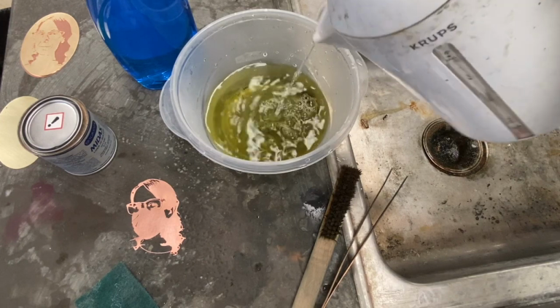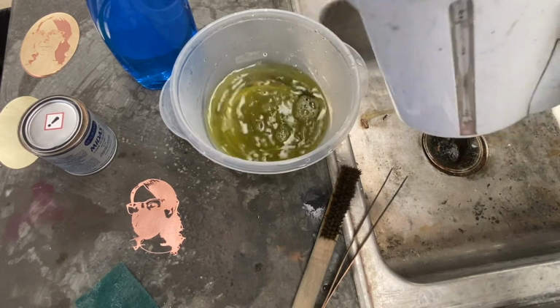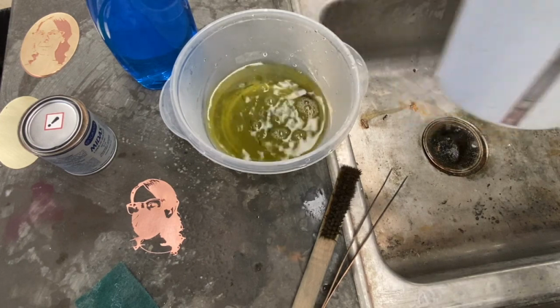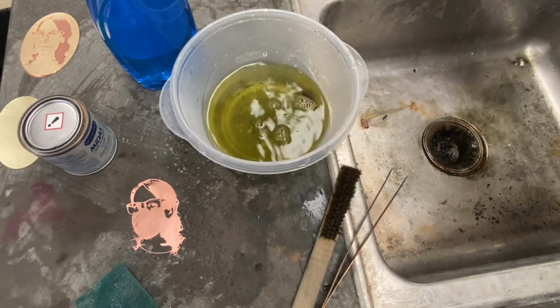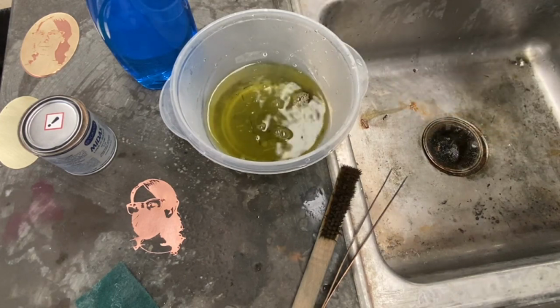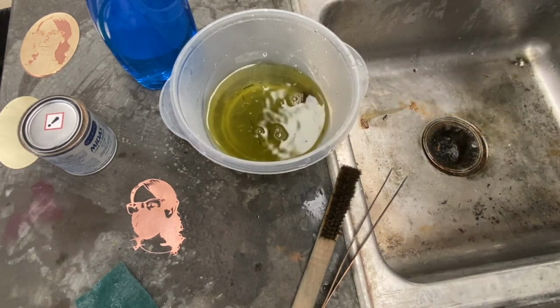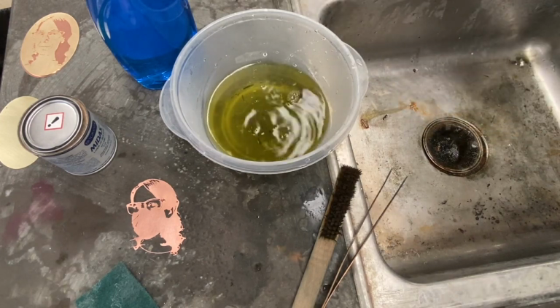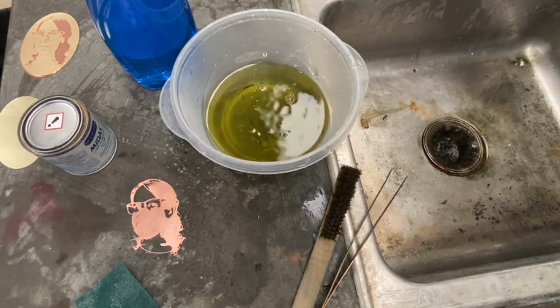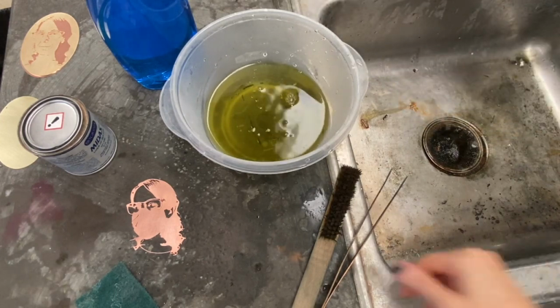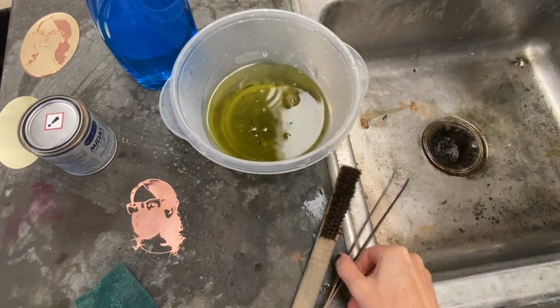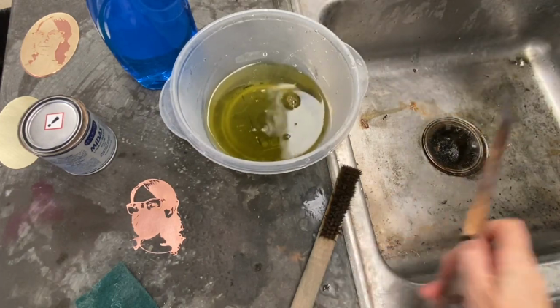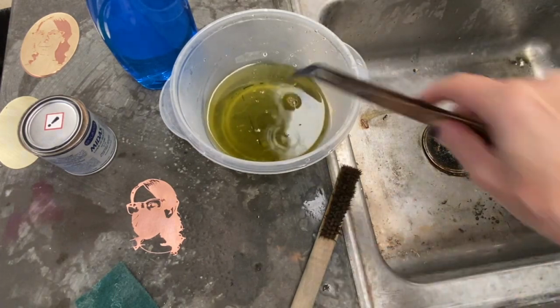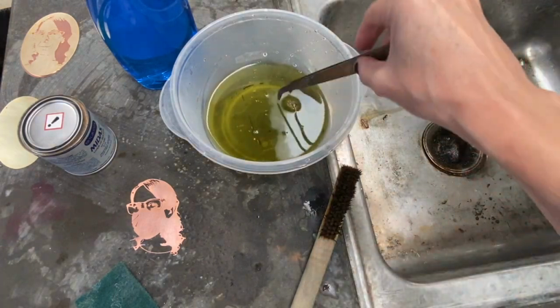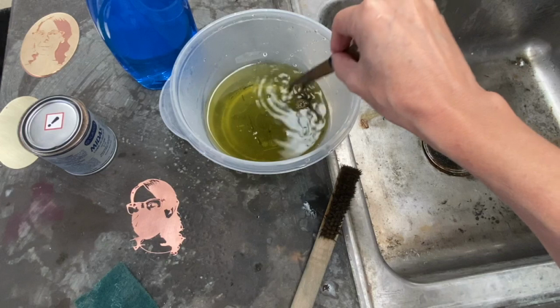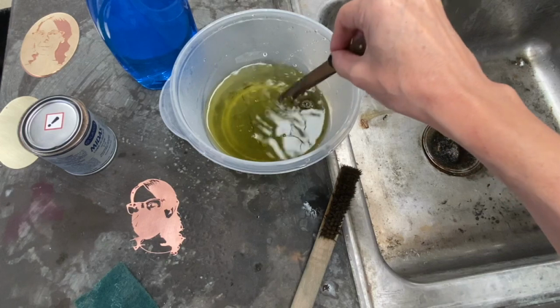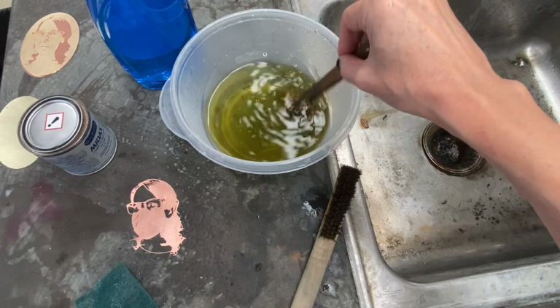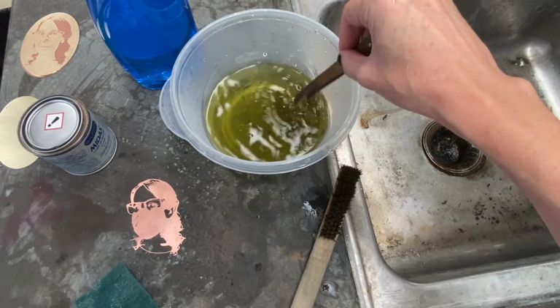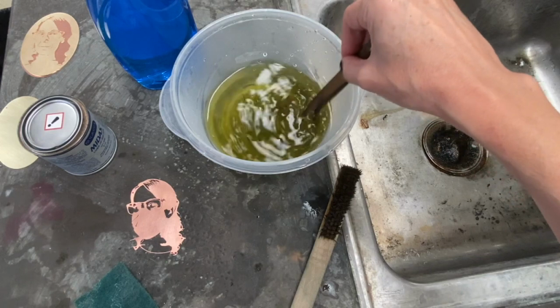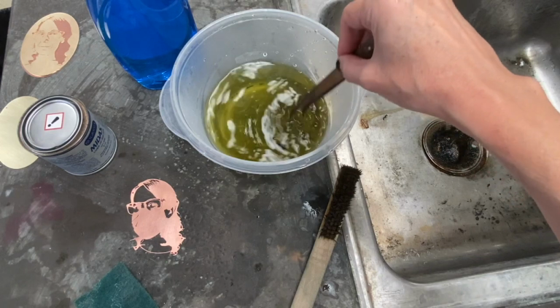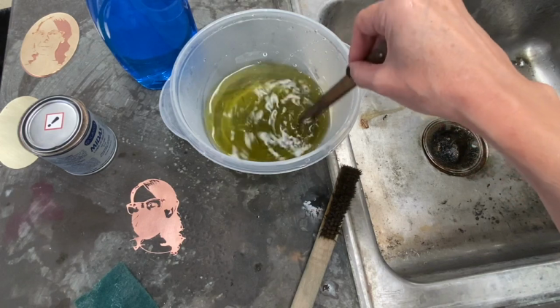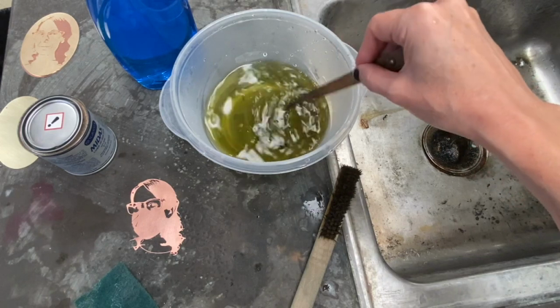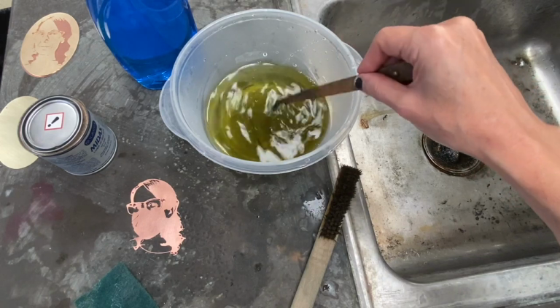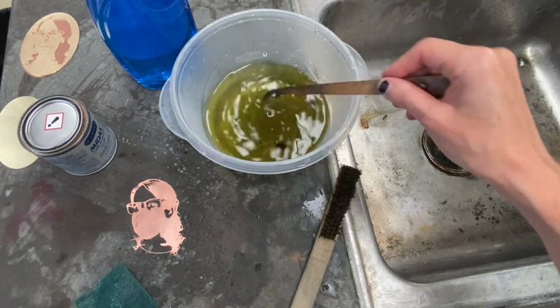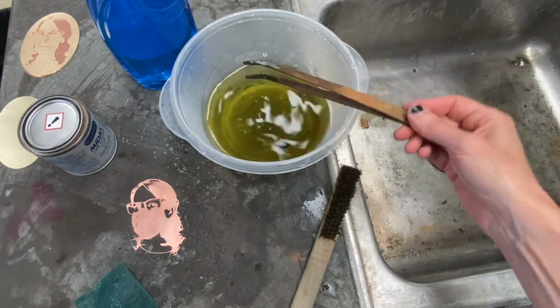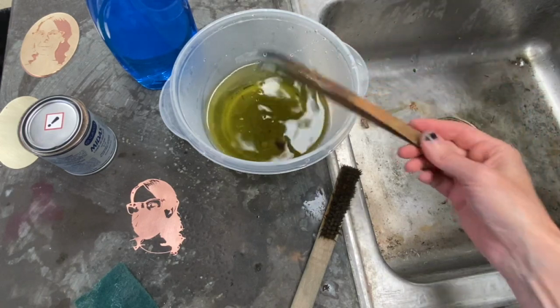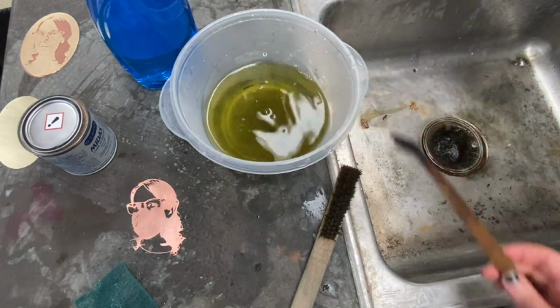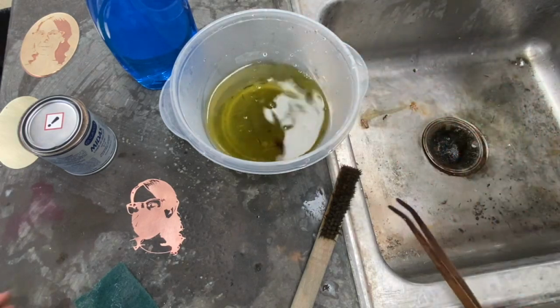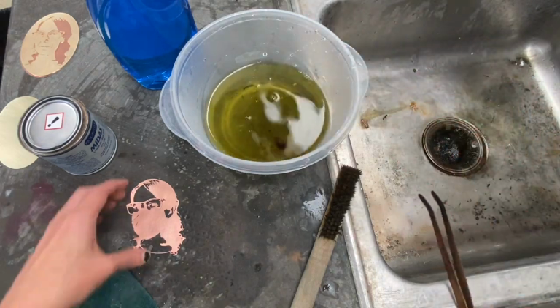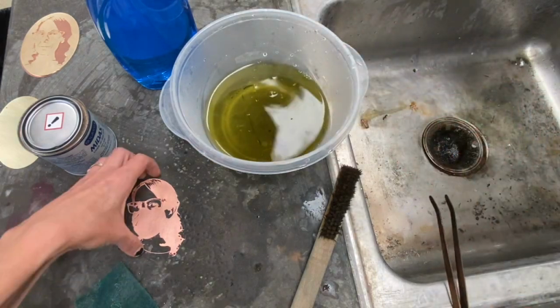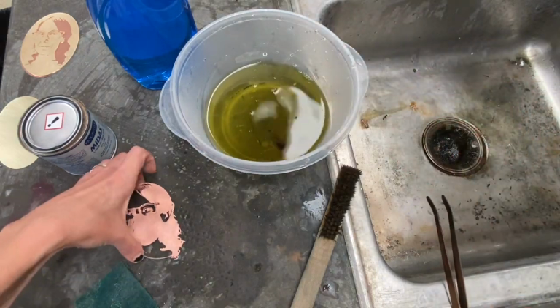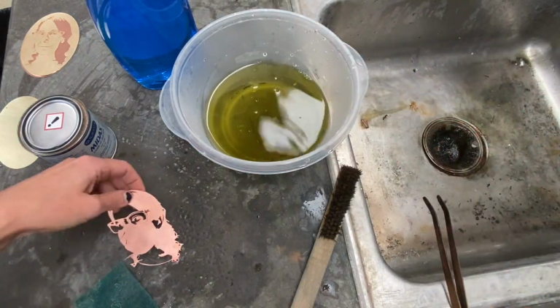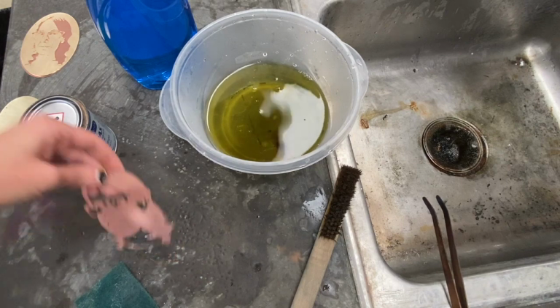It's going to smell bad, like rotten eggs. Once your Liver of Sulphur is dissolved in the water, you can add your clean metal.